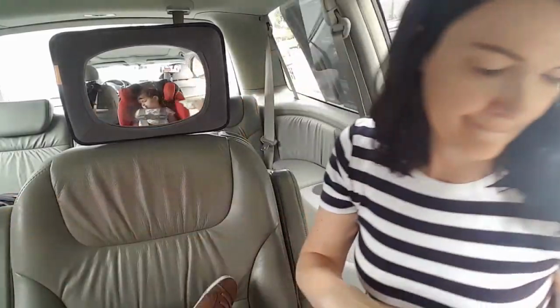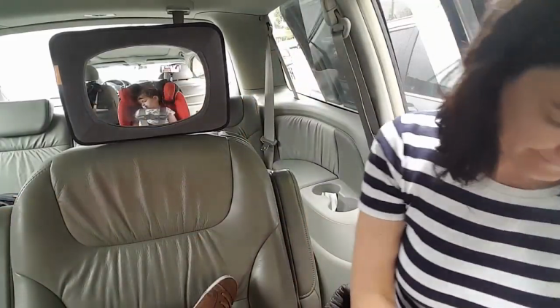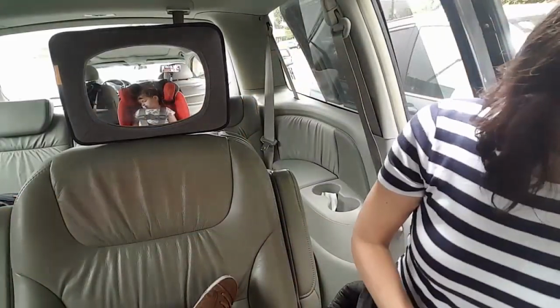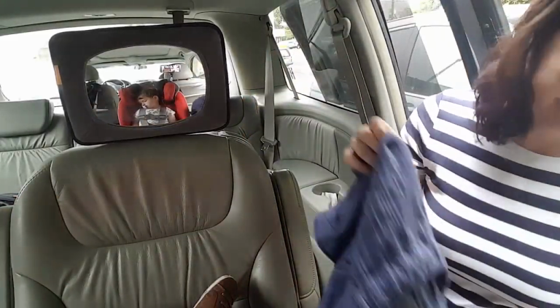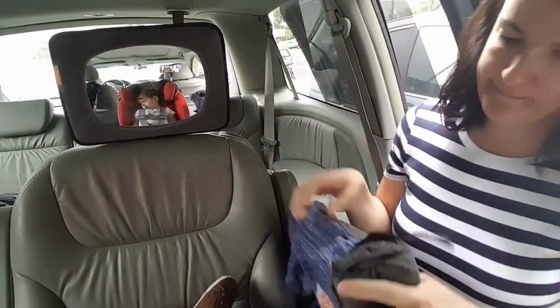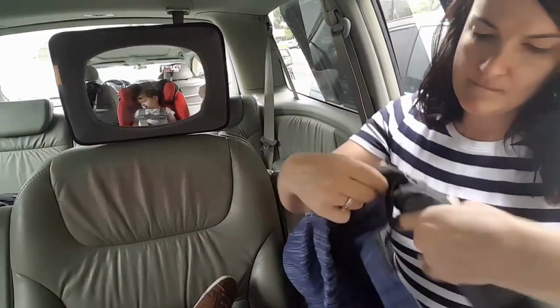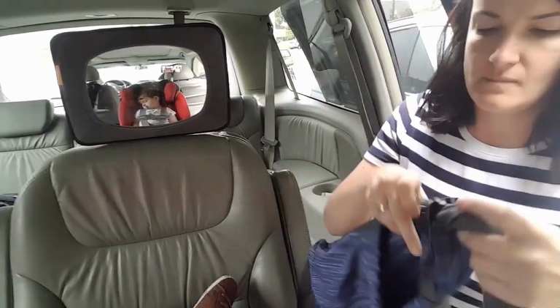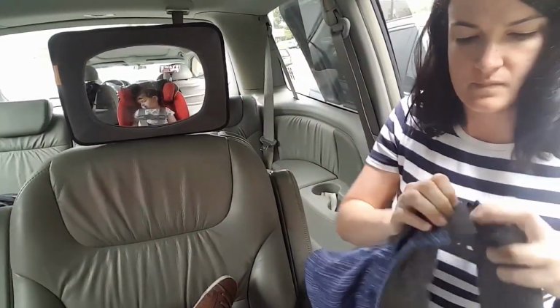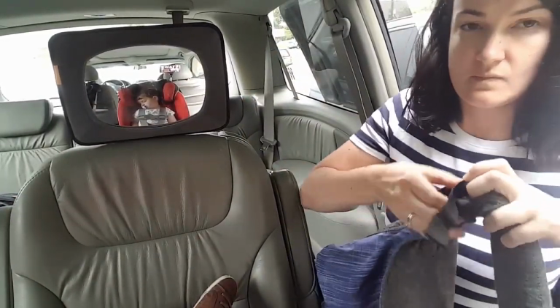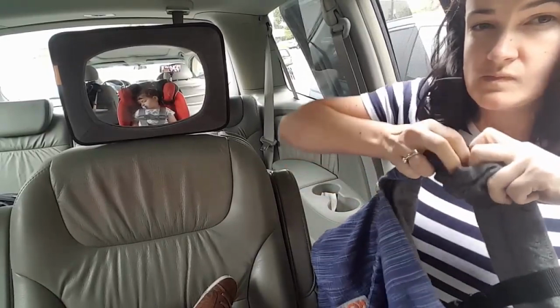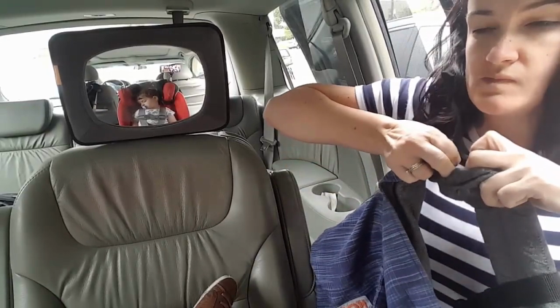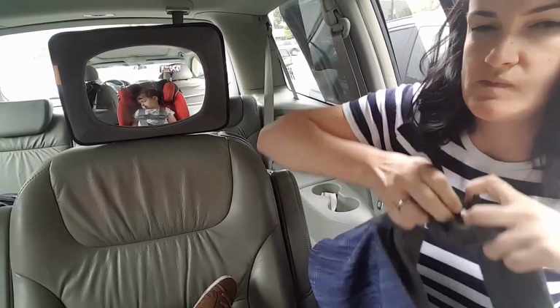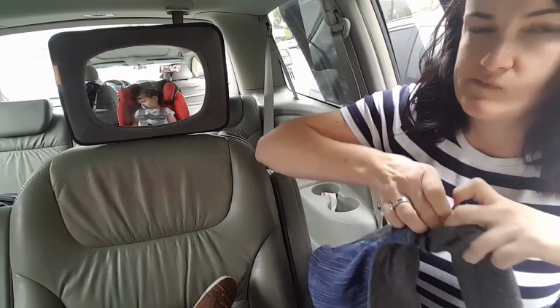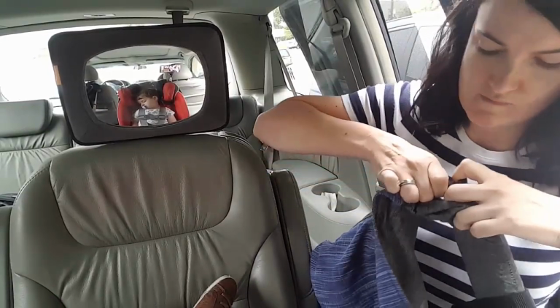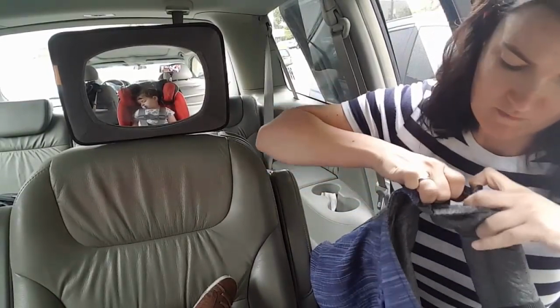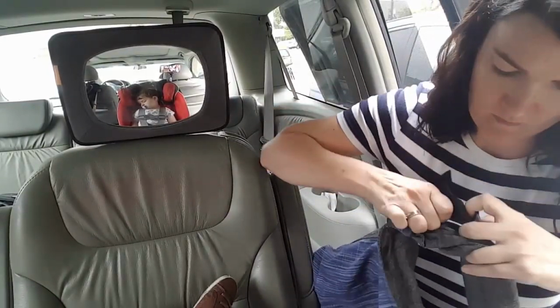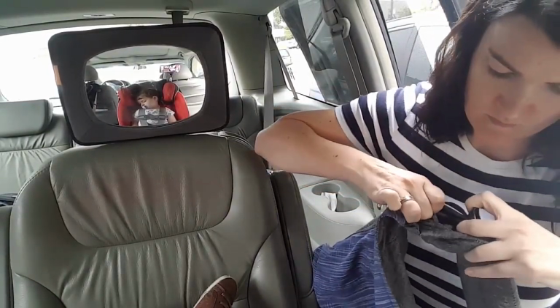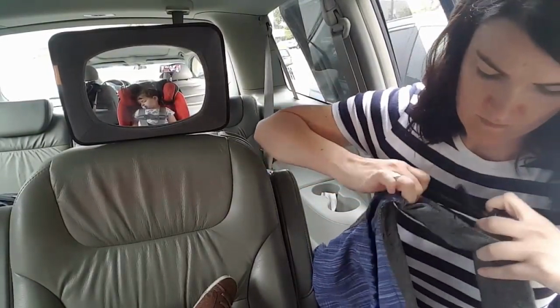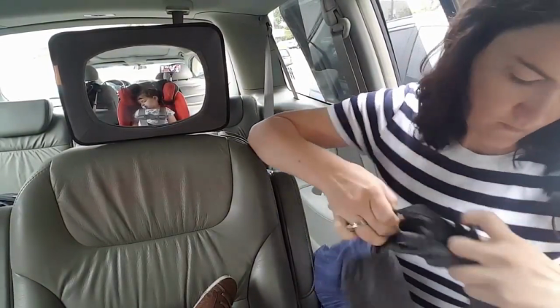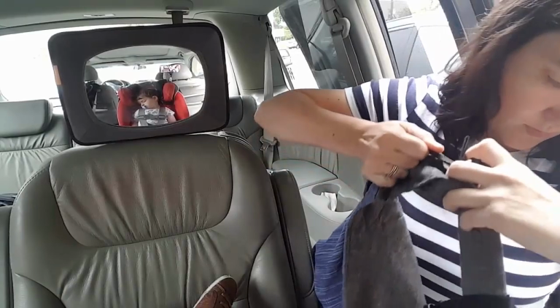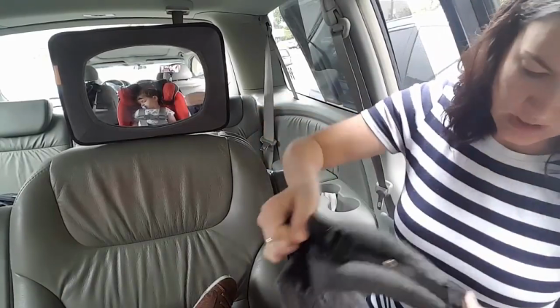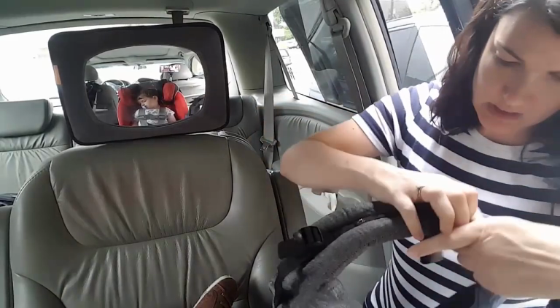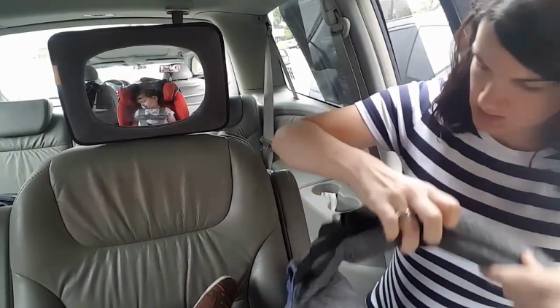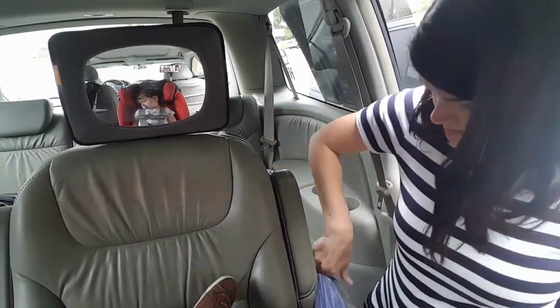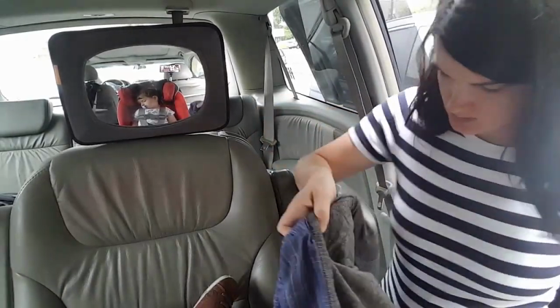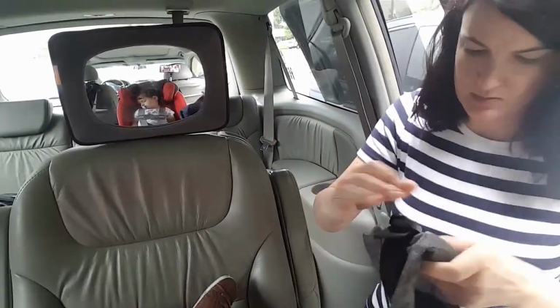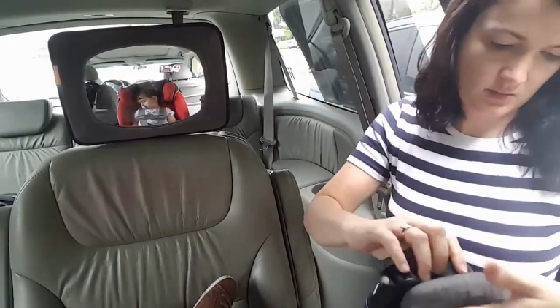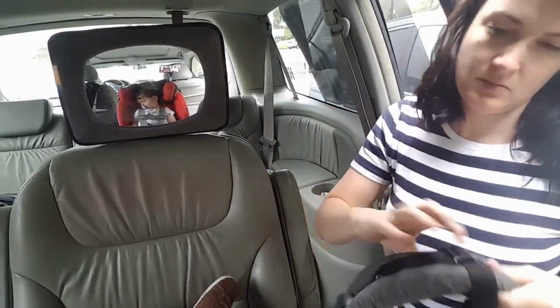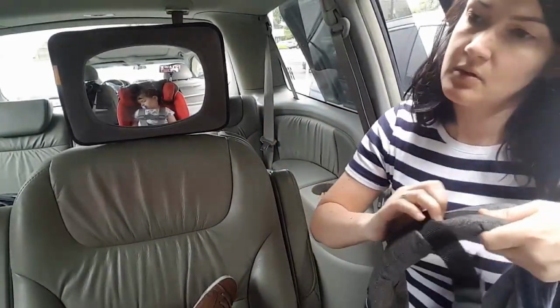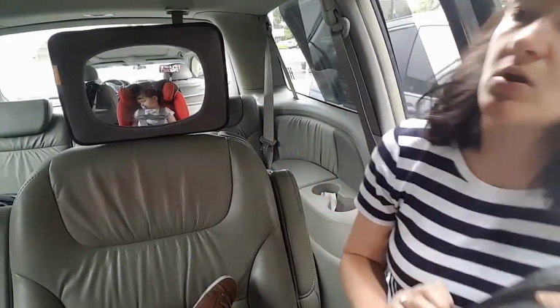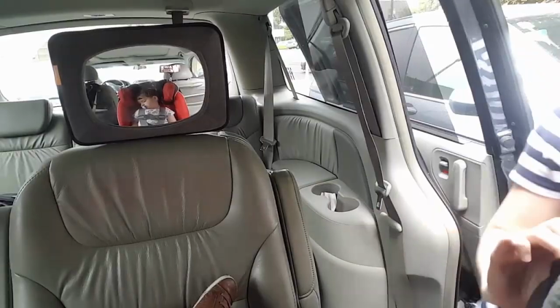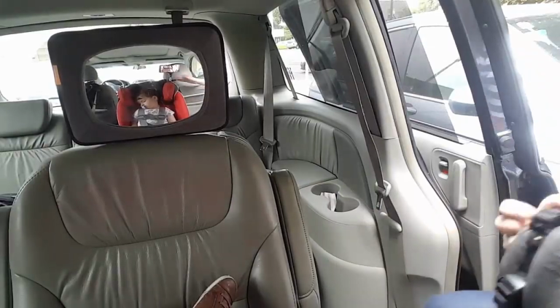The first thing I need to do is prep my carrier. I am adjusting the personal fit adjusters or PFAs up at the top of the shoulder straps. I need to let those out, and I need to move my chest clip or retainer clip — however you want to call it — I need to move that down.